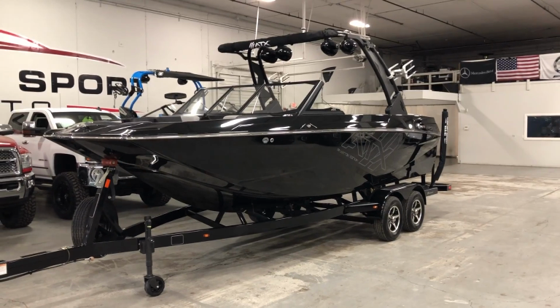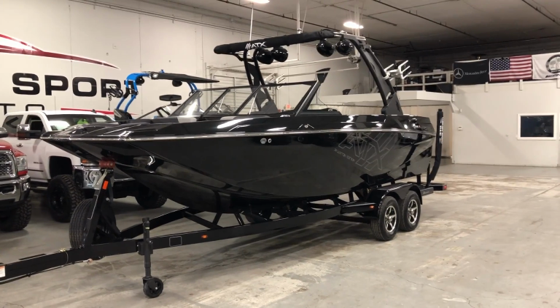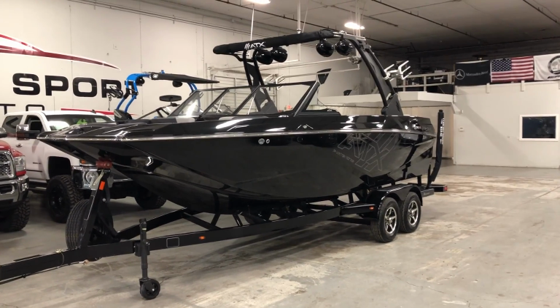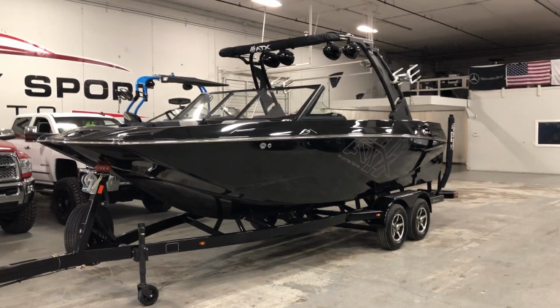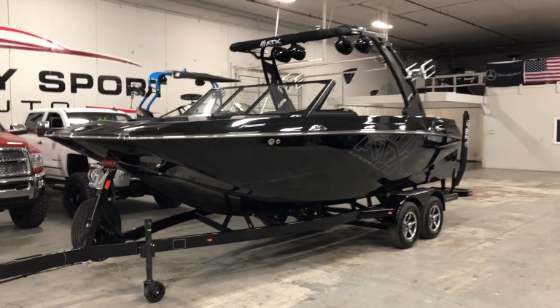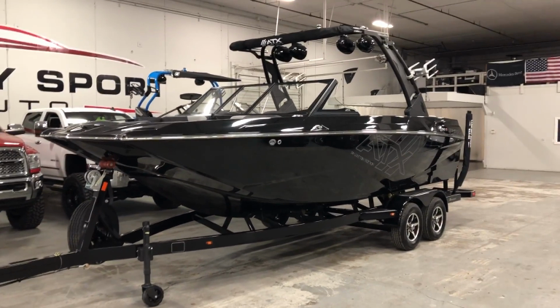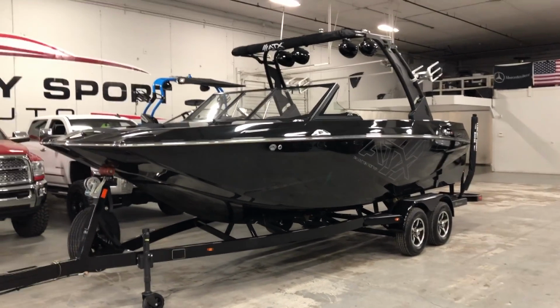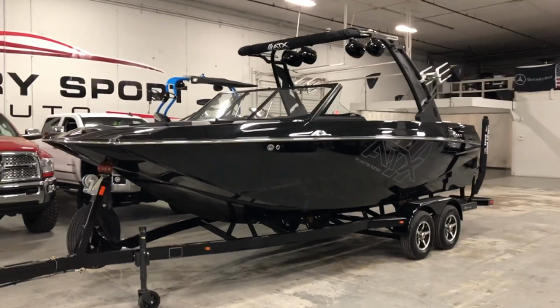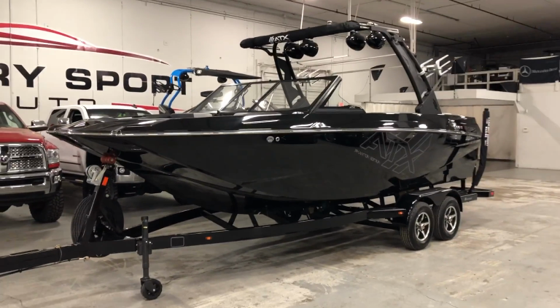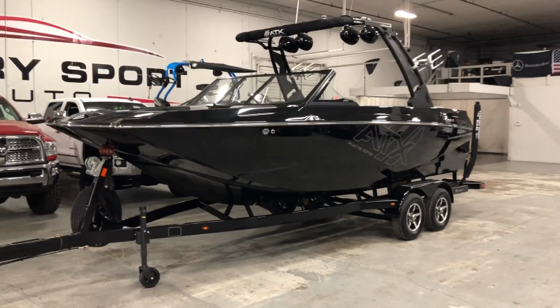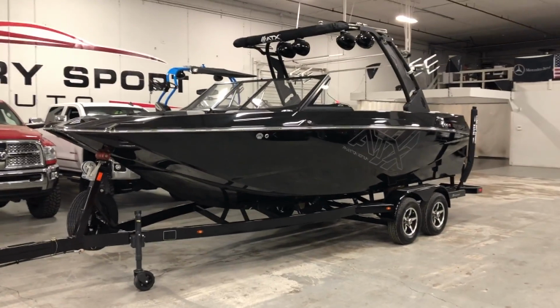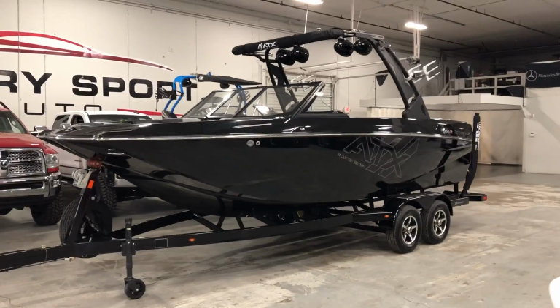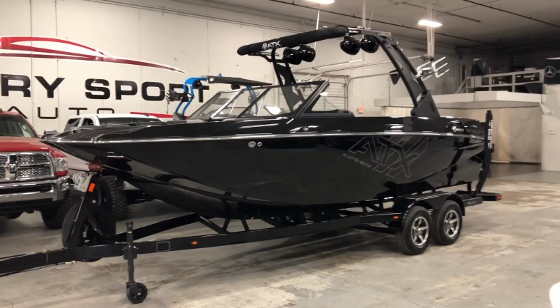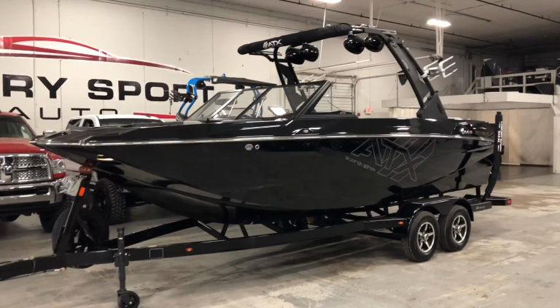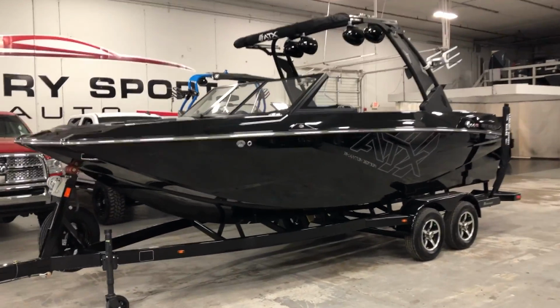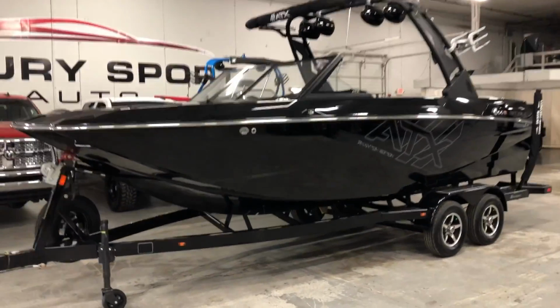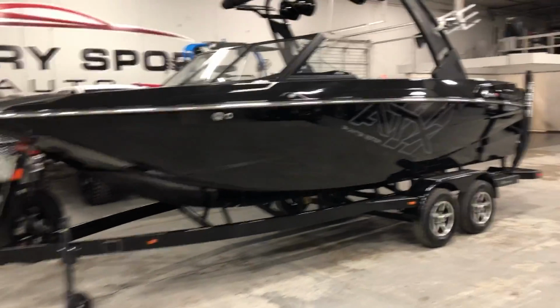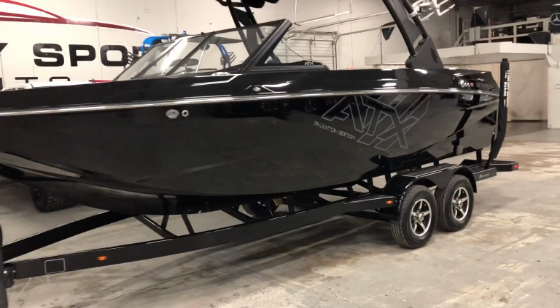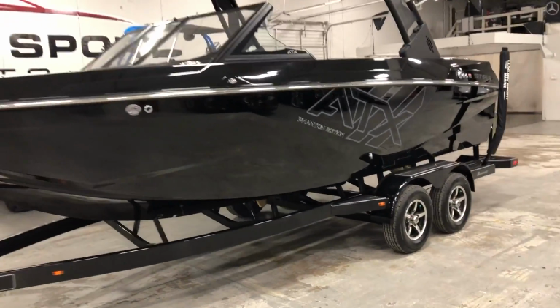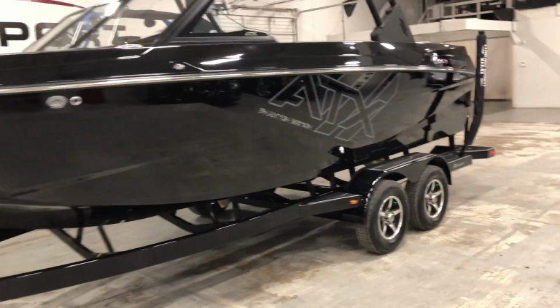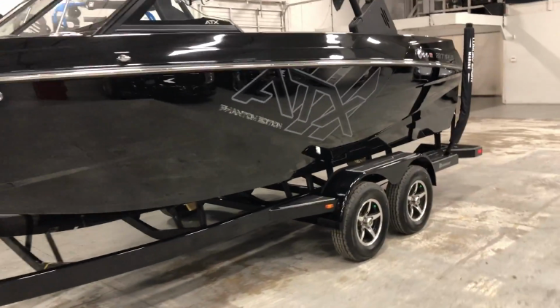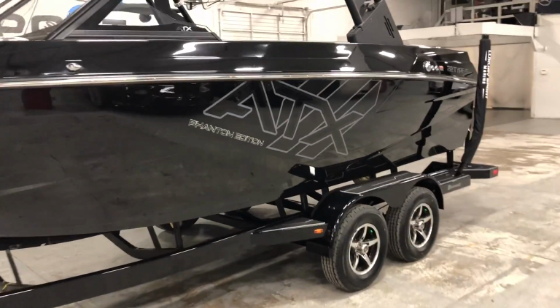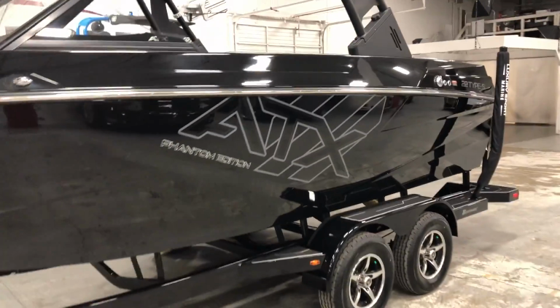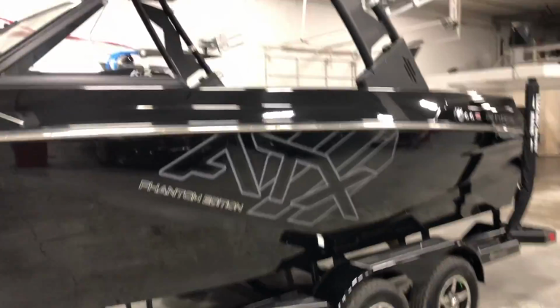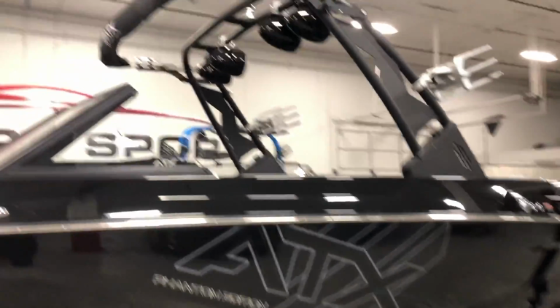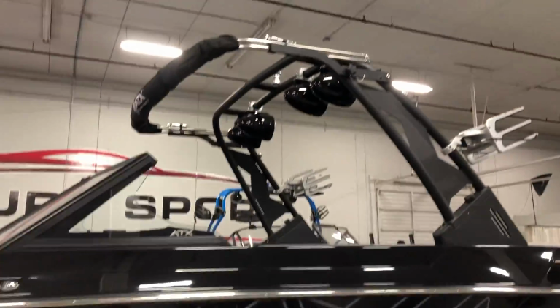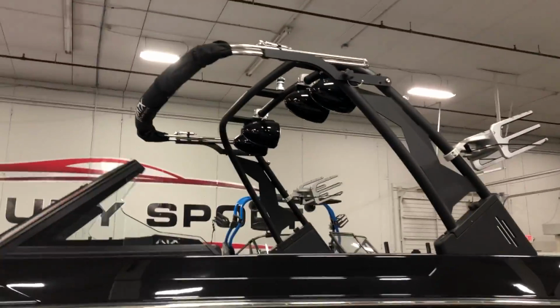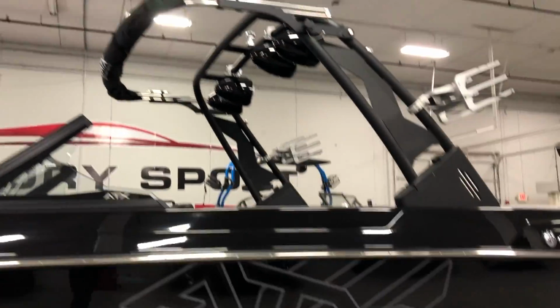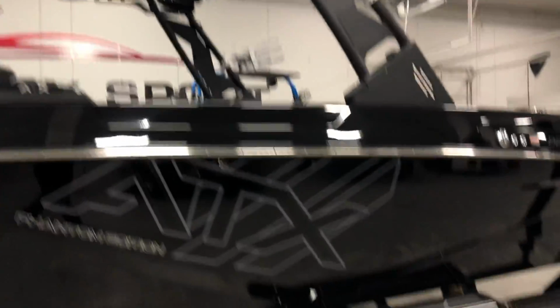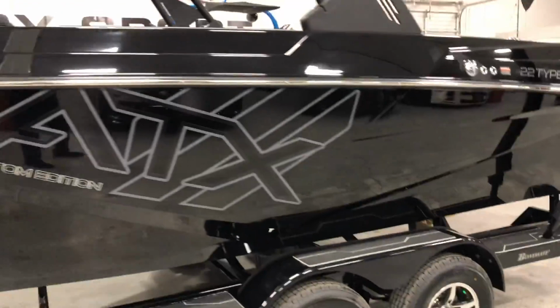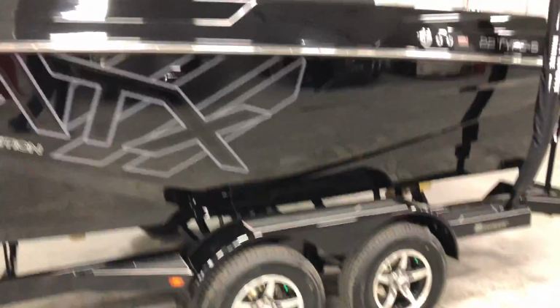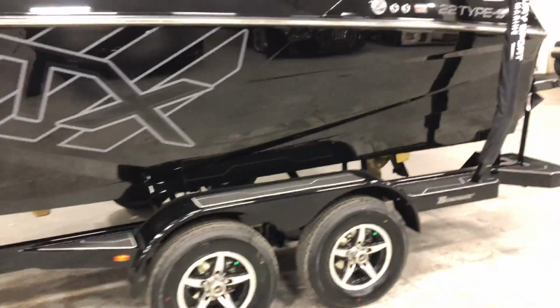Welcome to Luxury Sport Marine. This is a walk around video for a 2001 ATX 22 Type S Phantom Edition. Very popular configuration here. Looks great on the water.